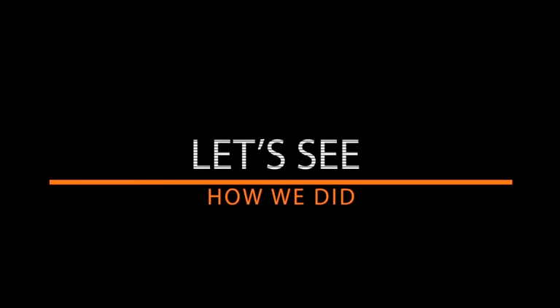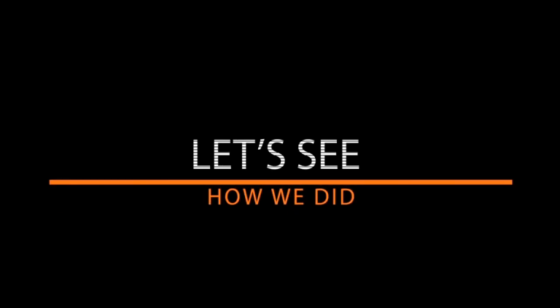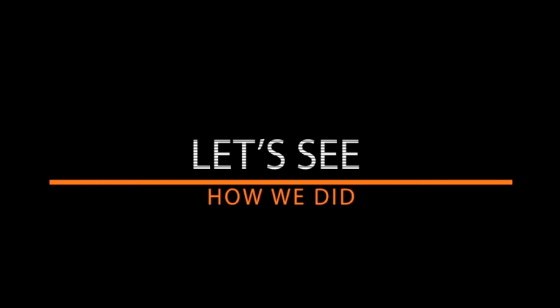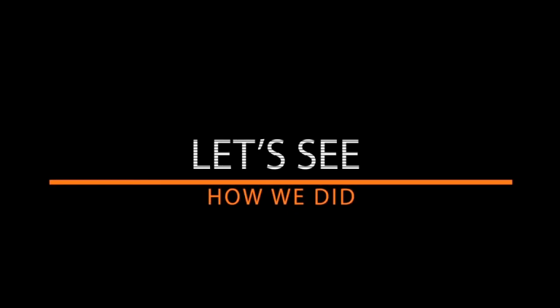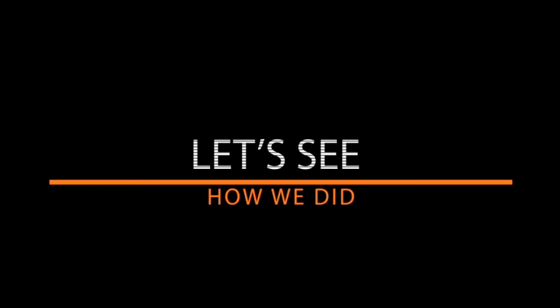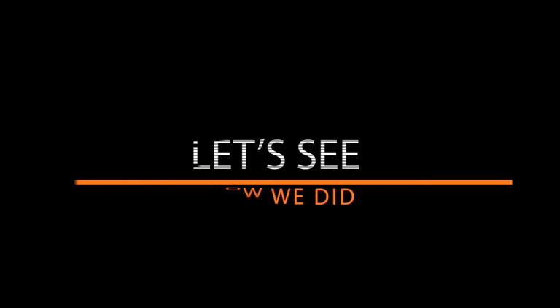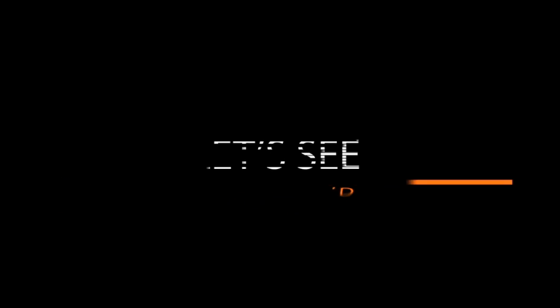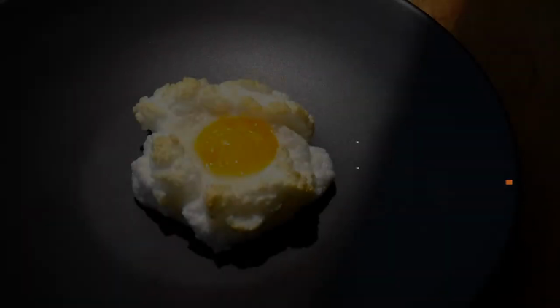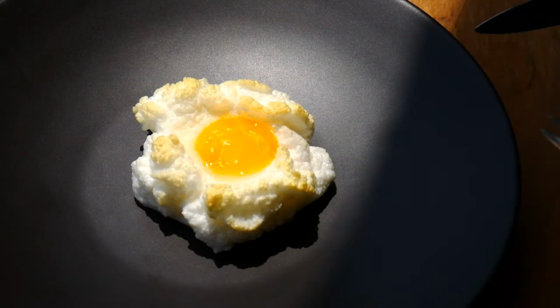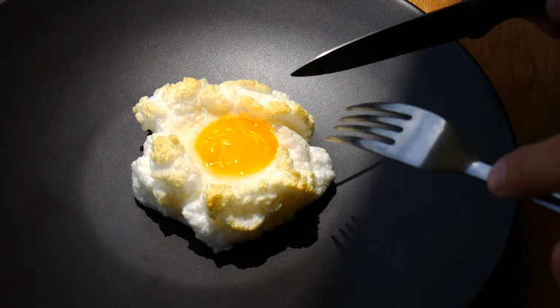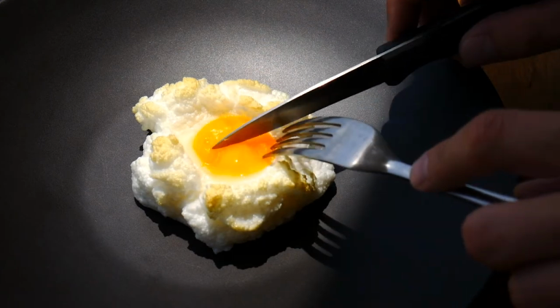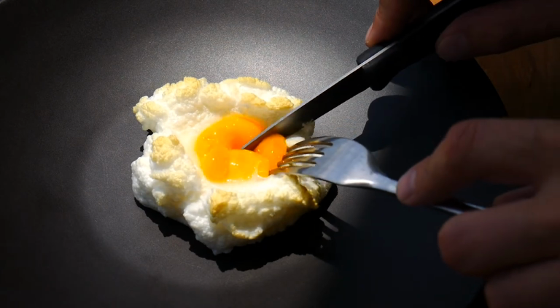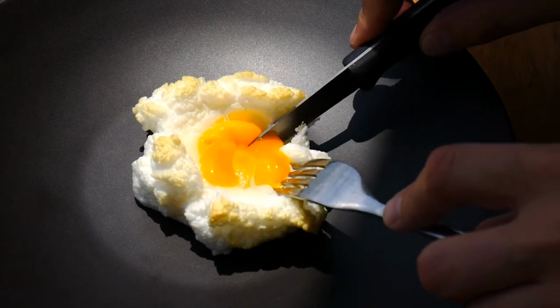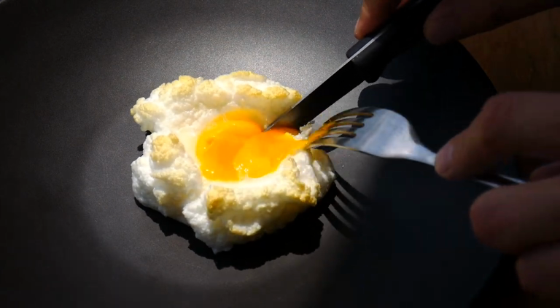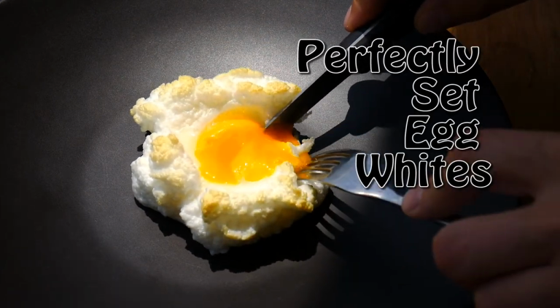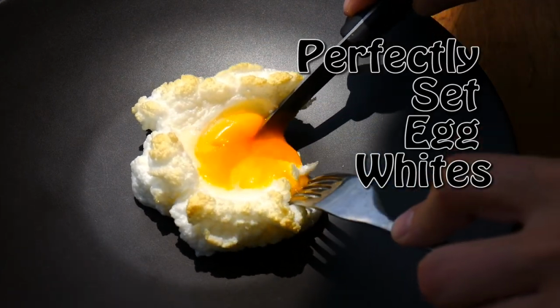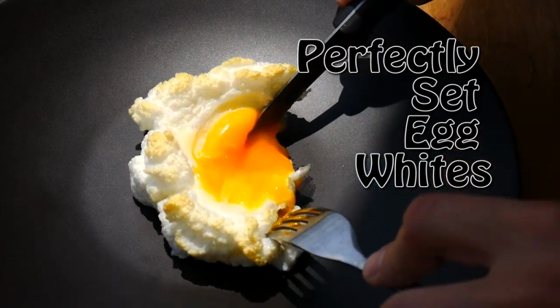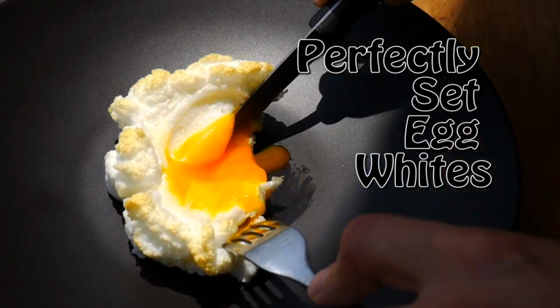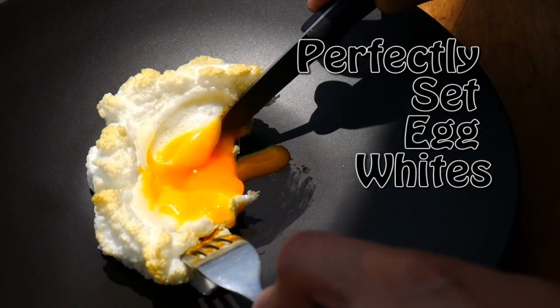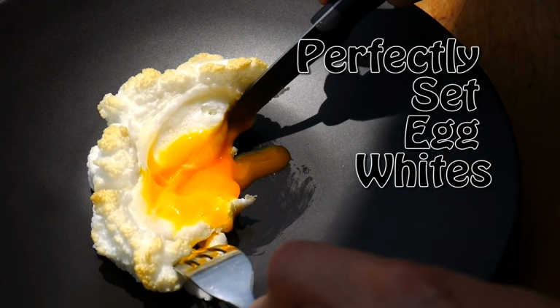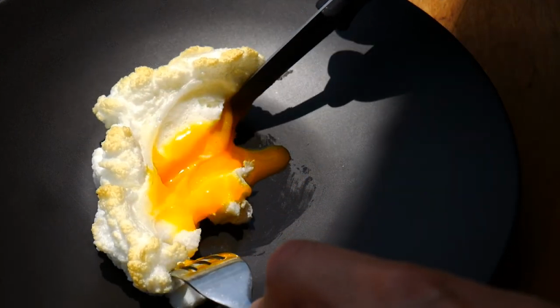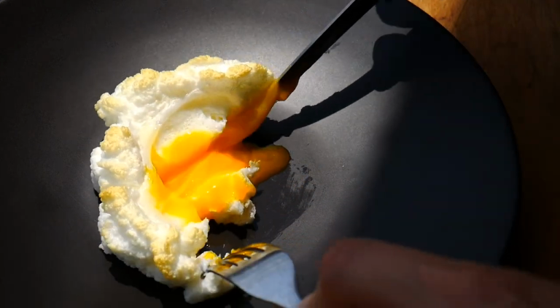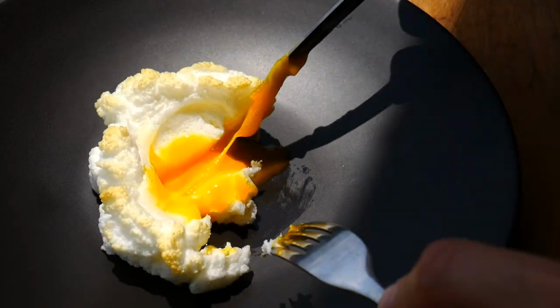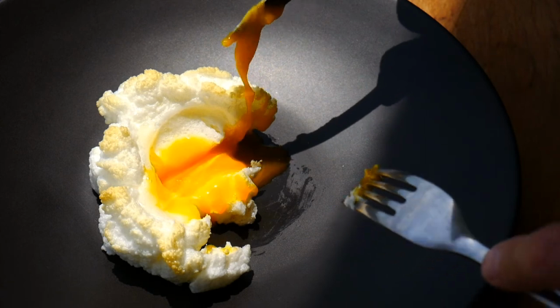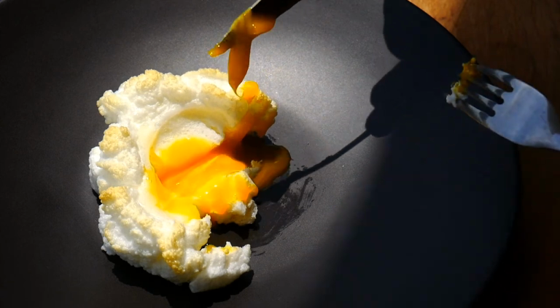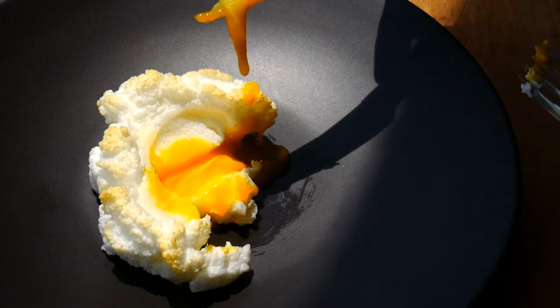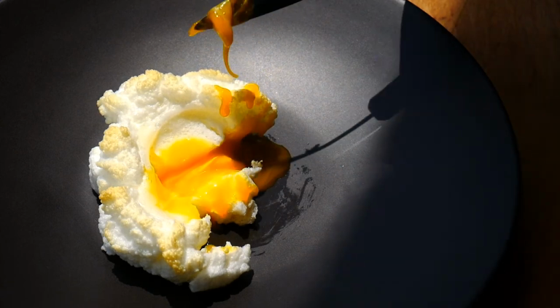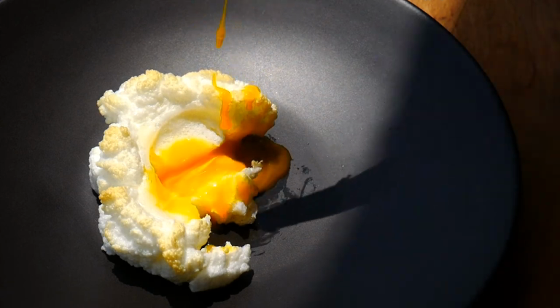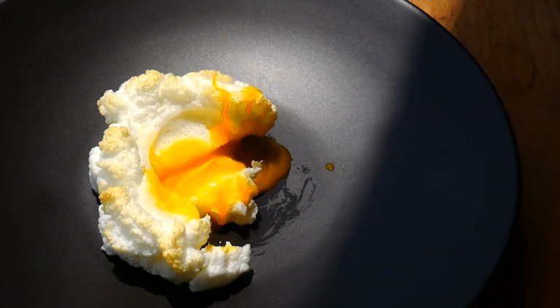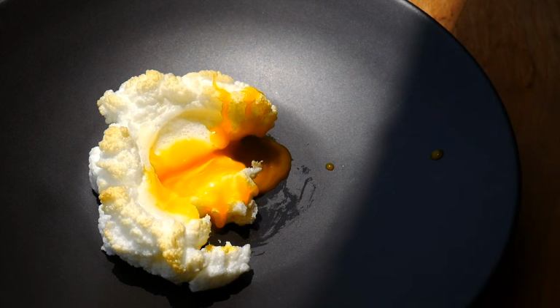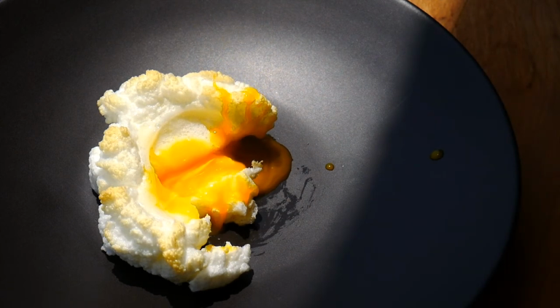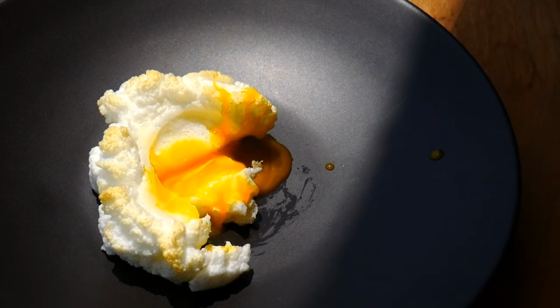Let's see how these turned out. Our egg whites are nice and firm and set up. We got our yolk — it's nice and runny like a poached egg. This is perfection, folks.